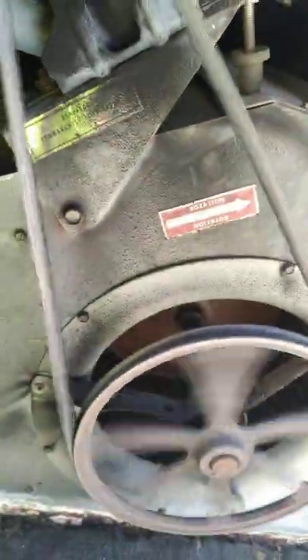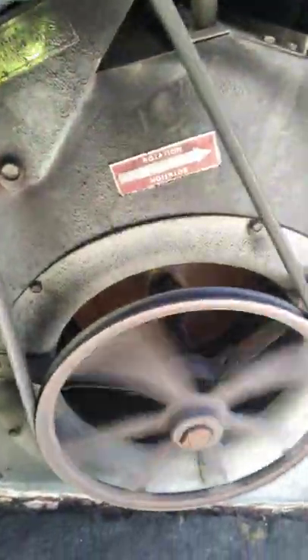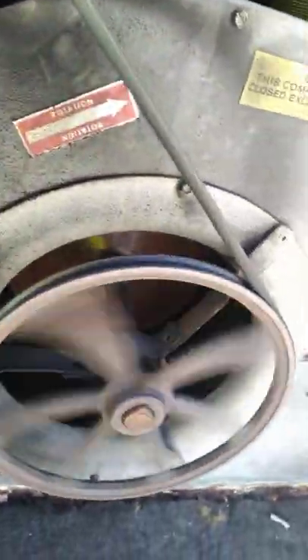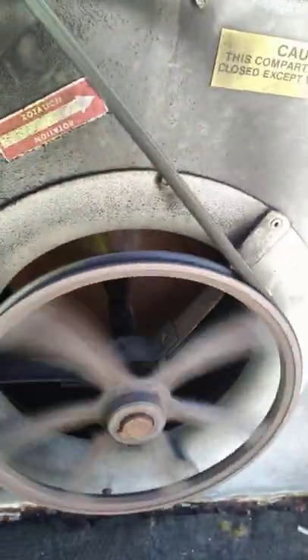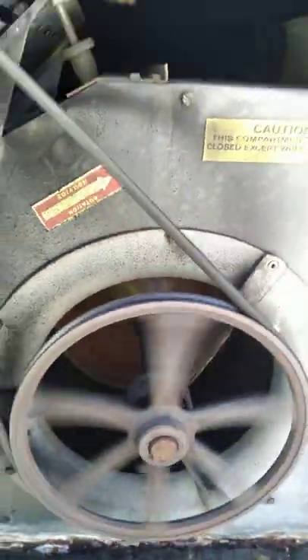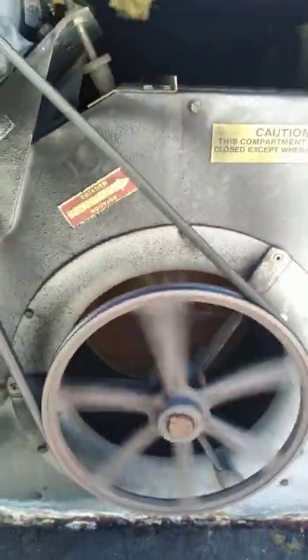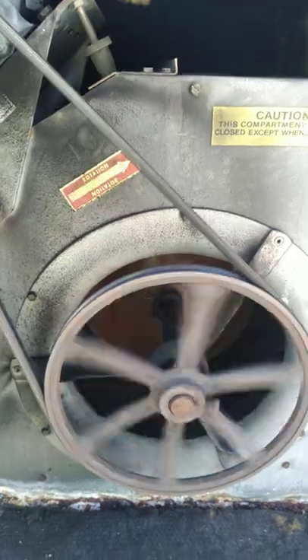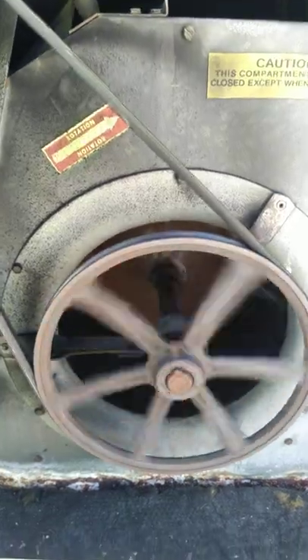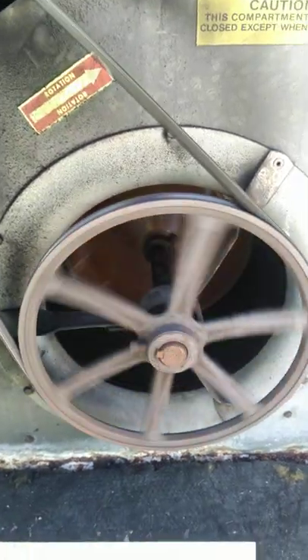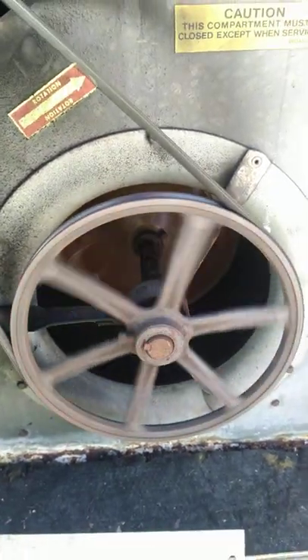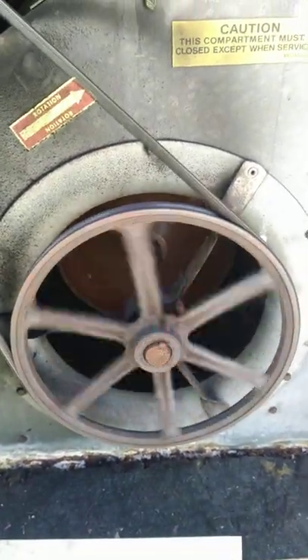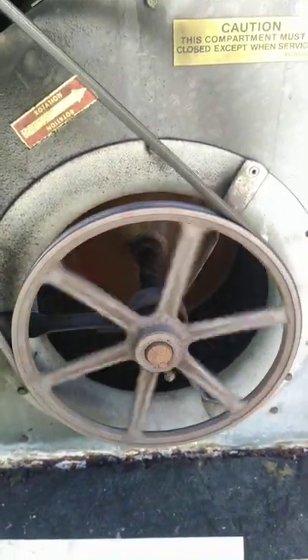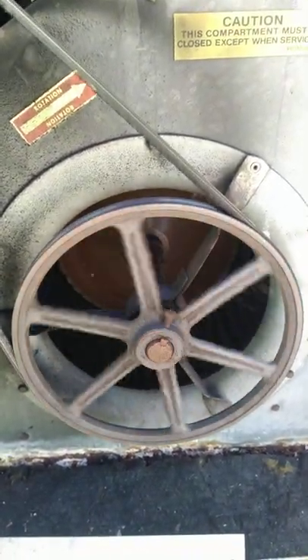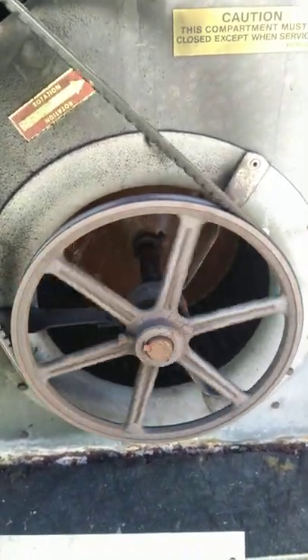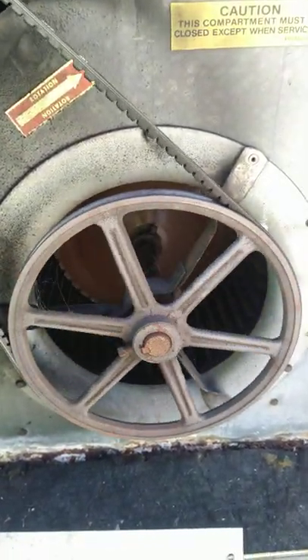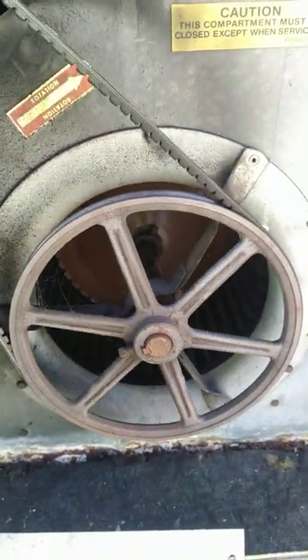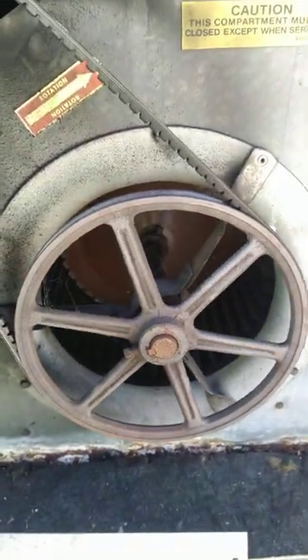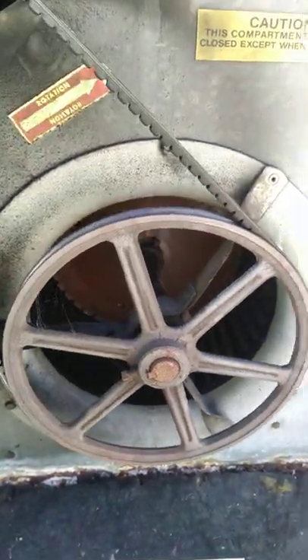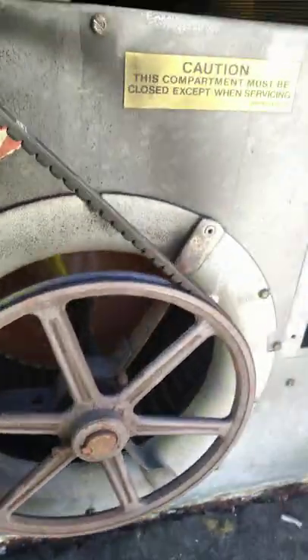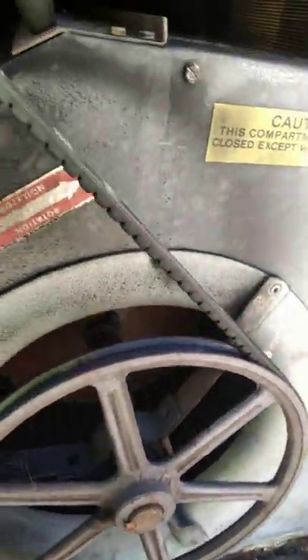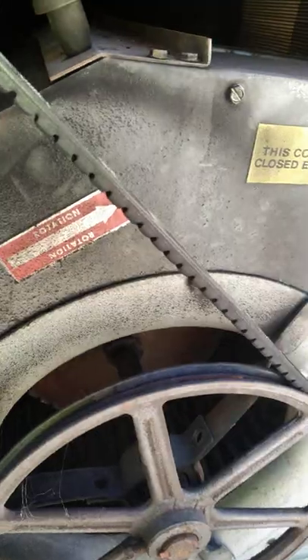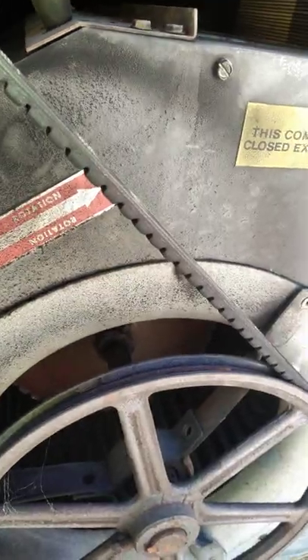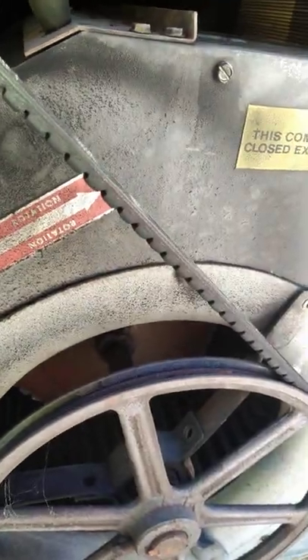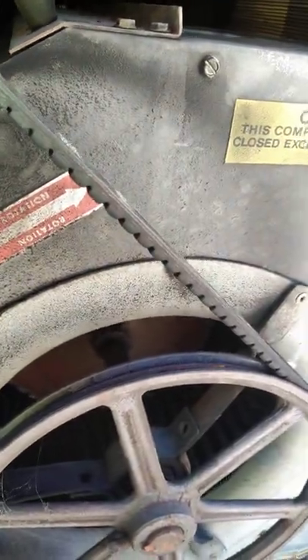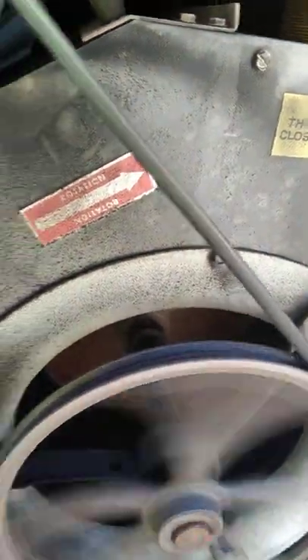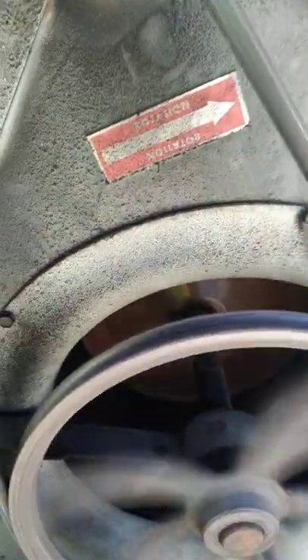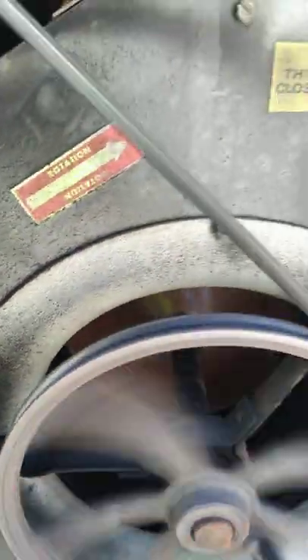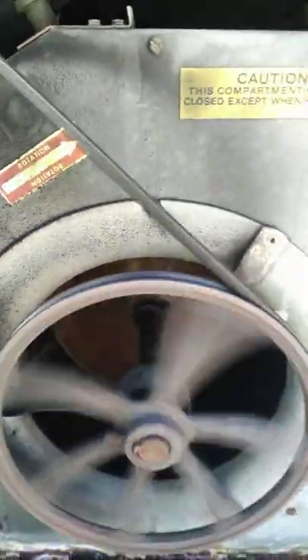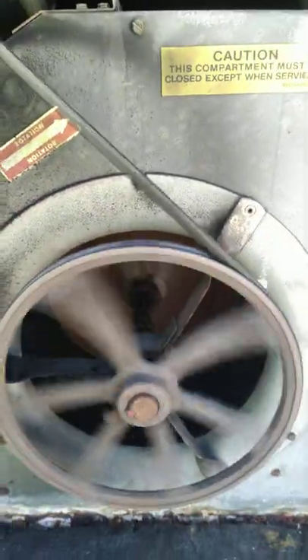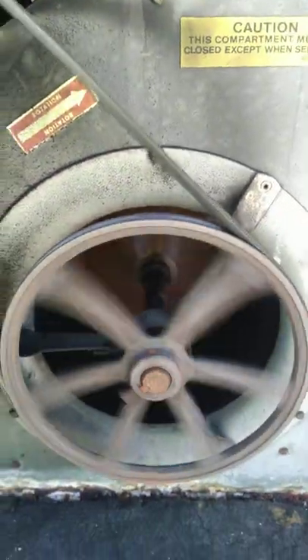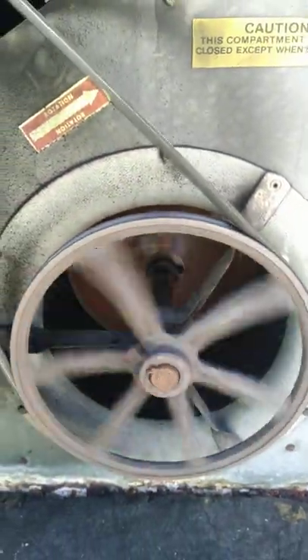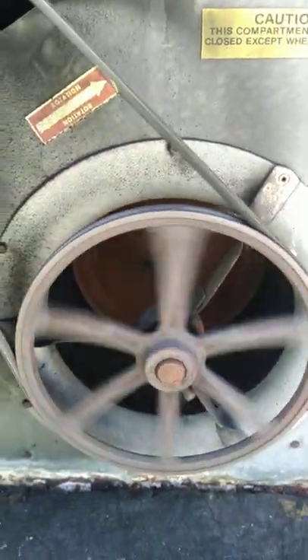I'm going to bump it. See, it's going the wrong way. Let's do it again — blower is going the wrong way.